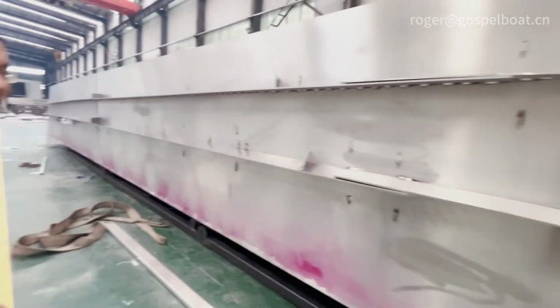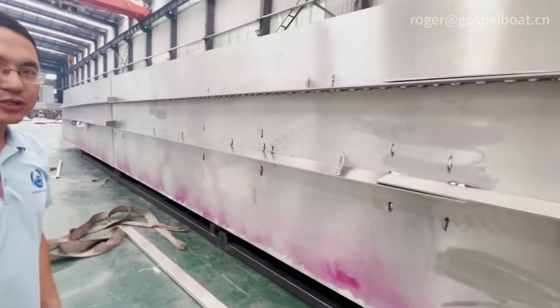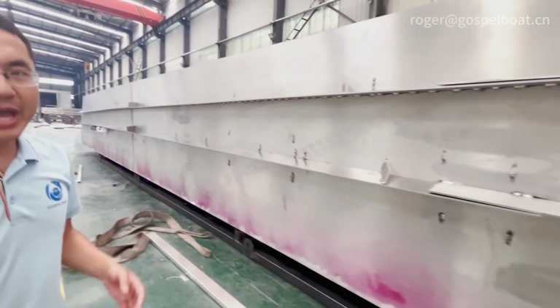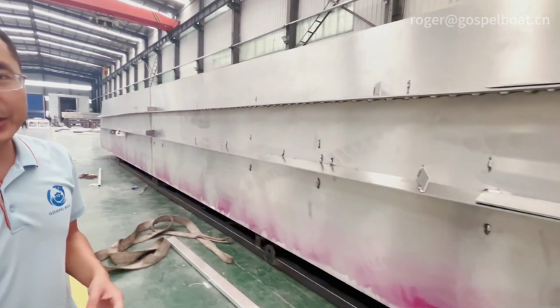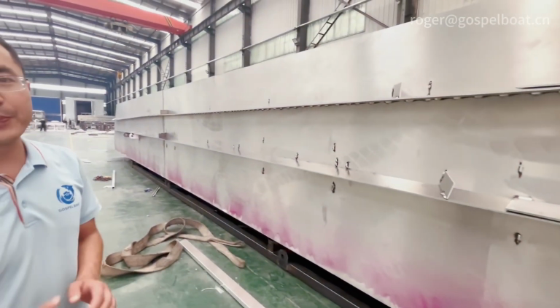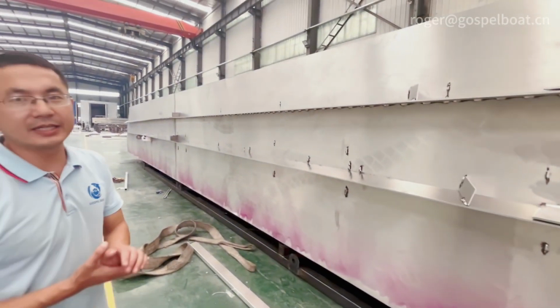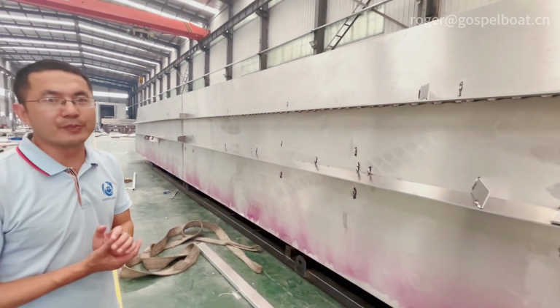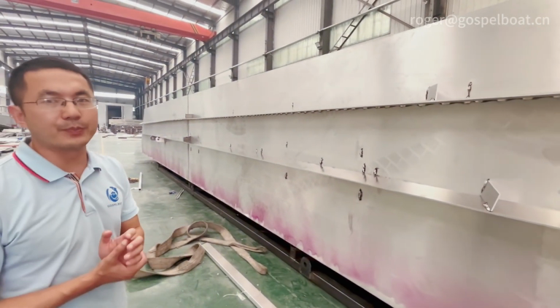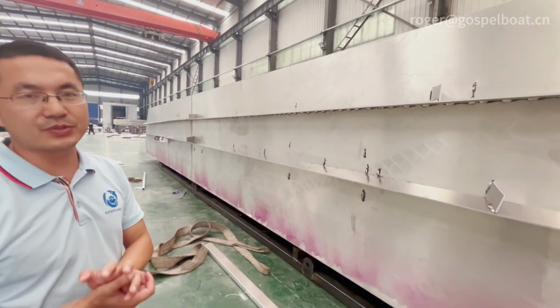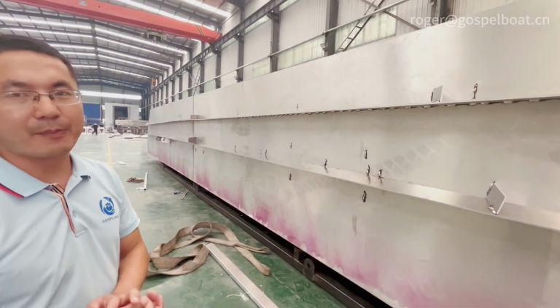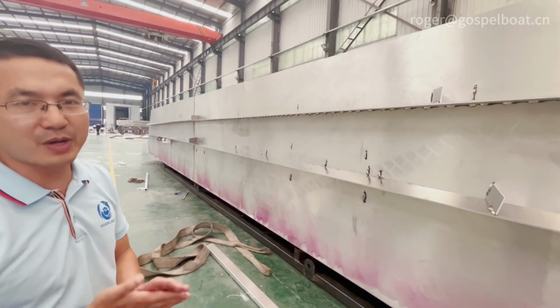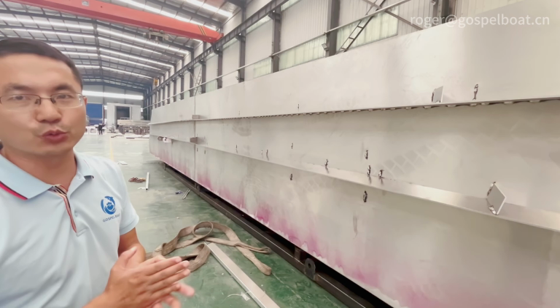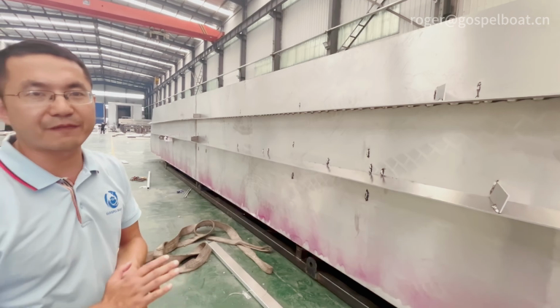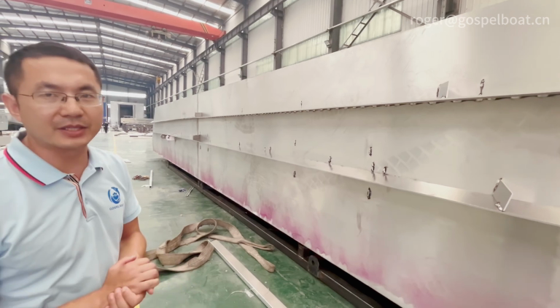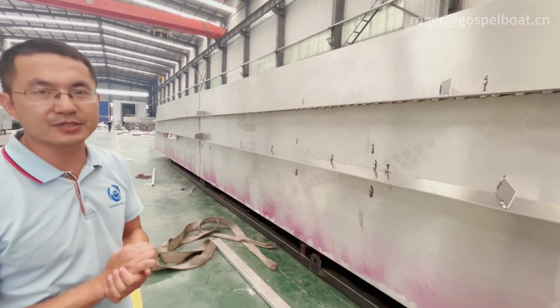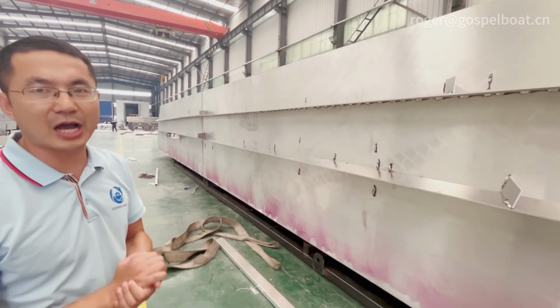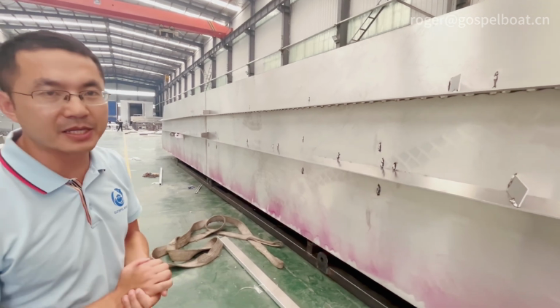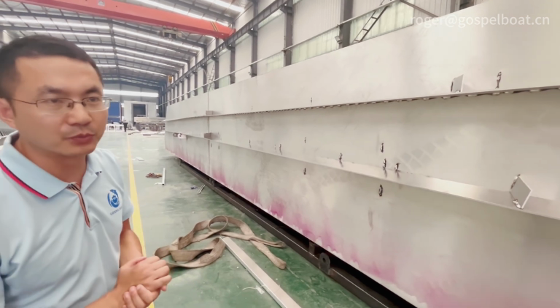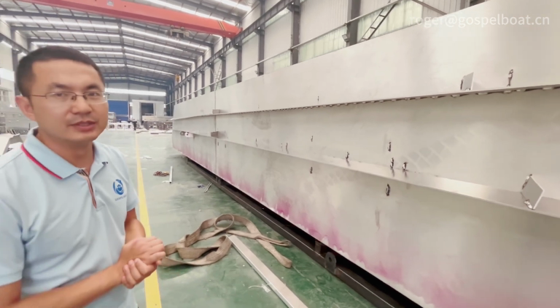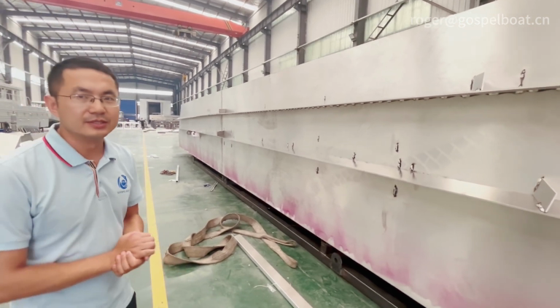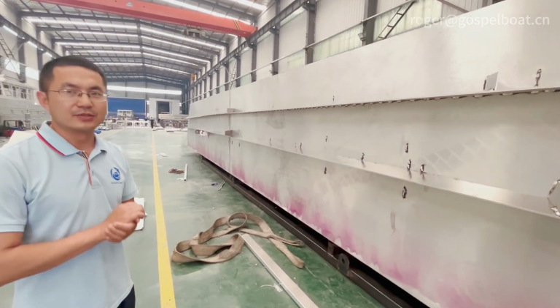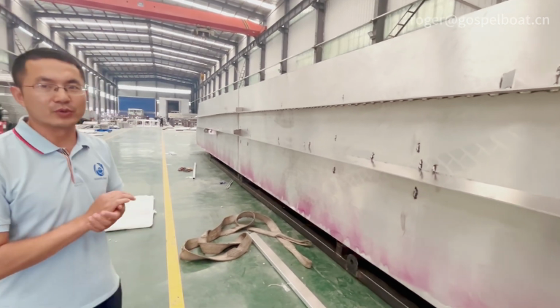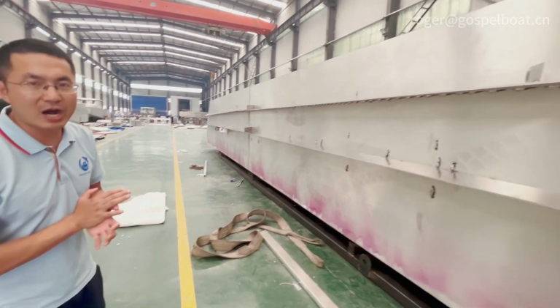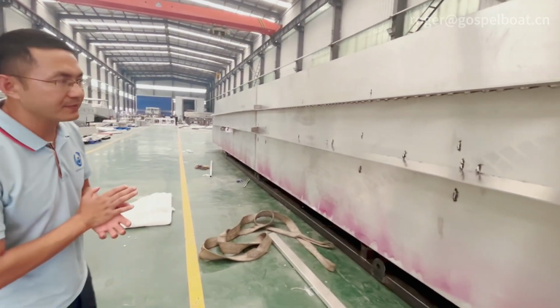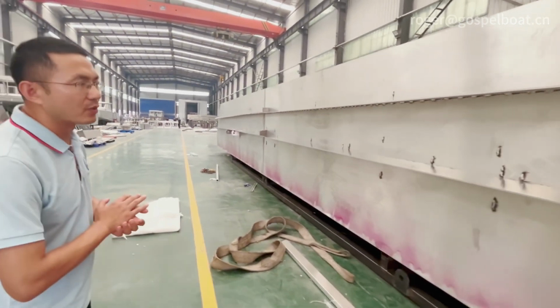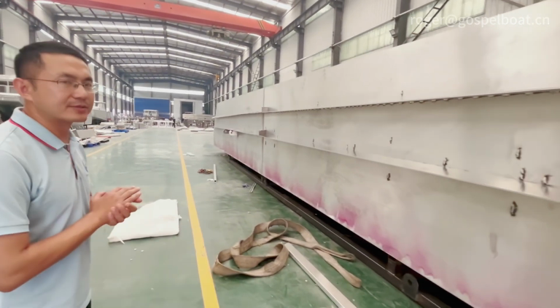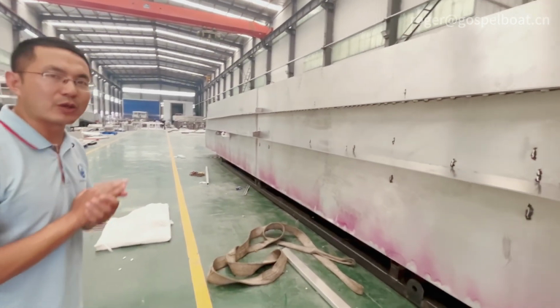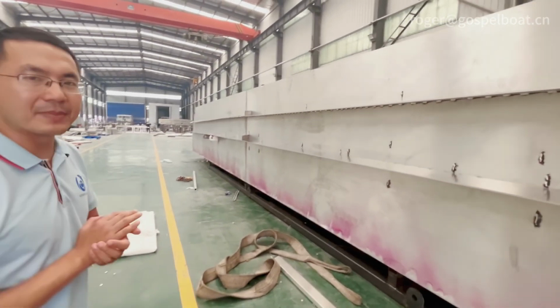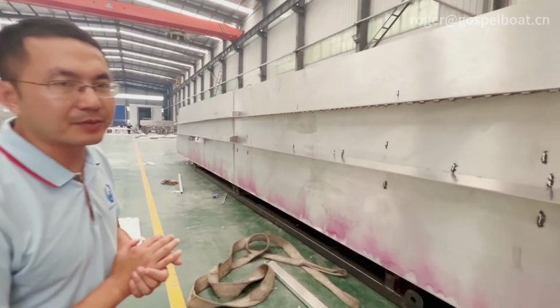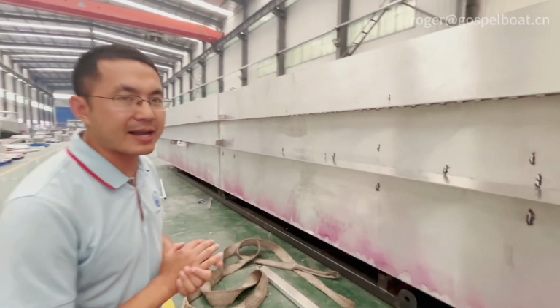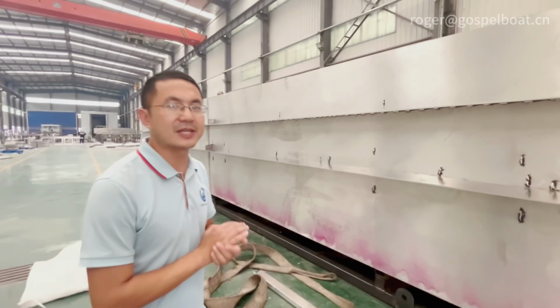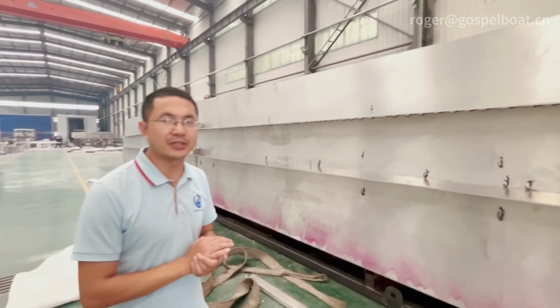We have the capability to make boats up to a maximum of 25 meters for aluminum boats. This one is 21 meters by 6 meters.